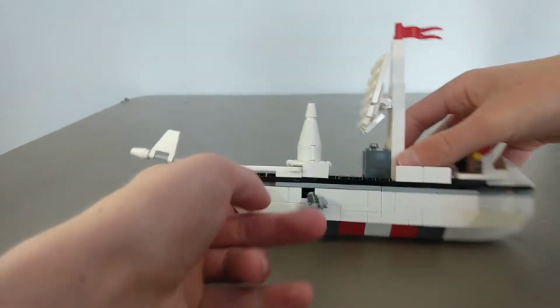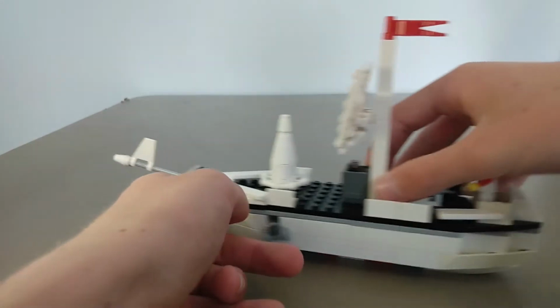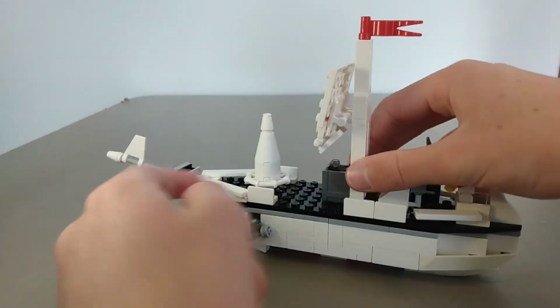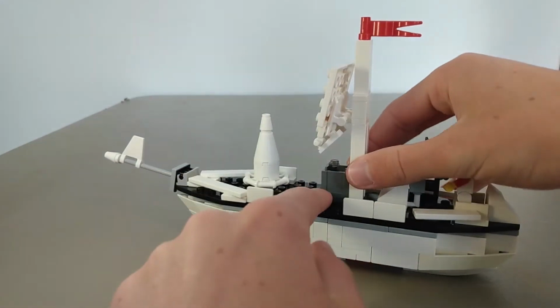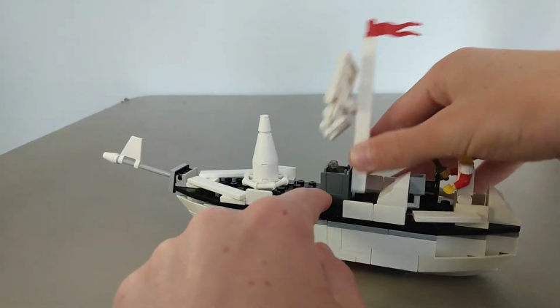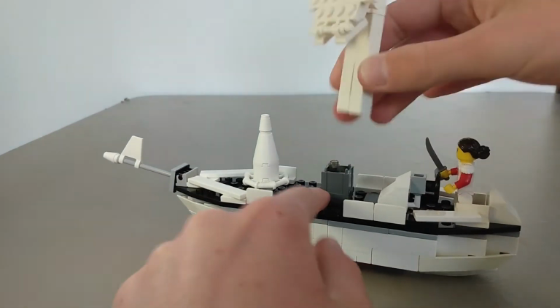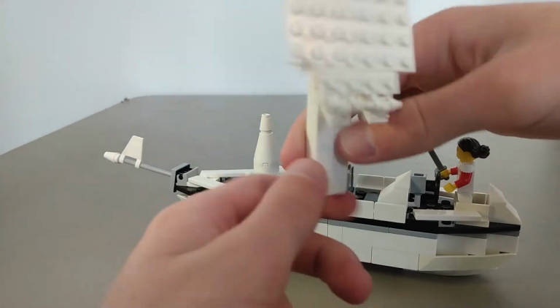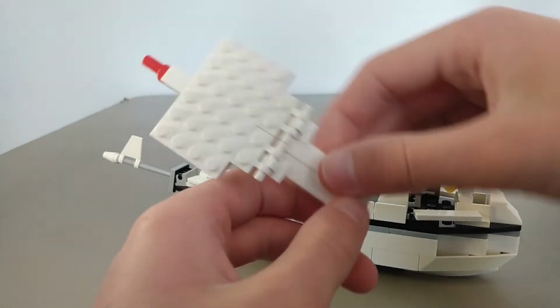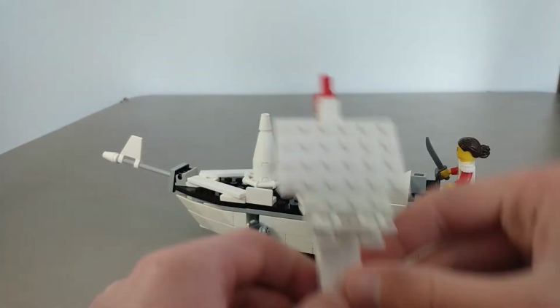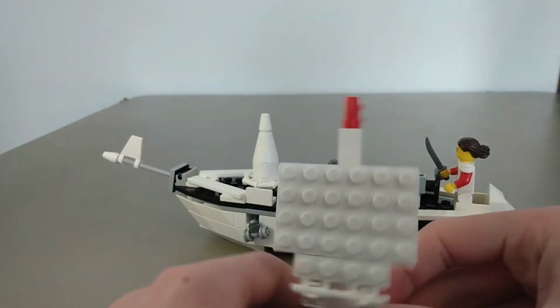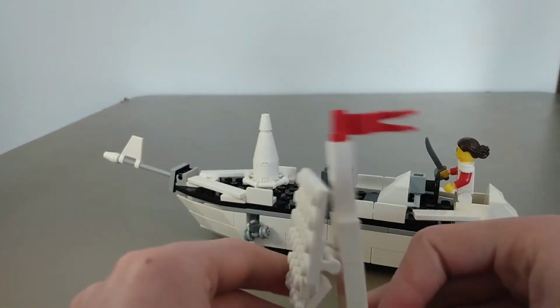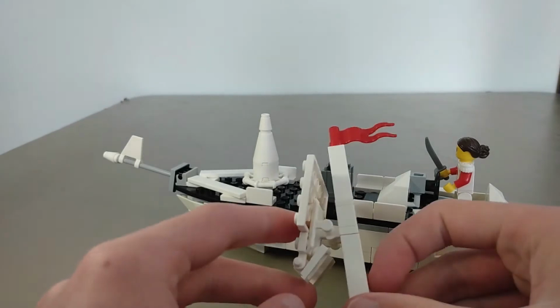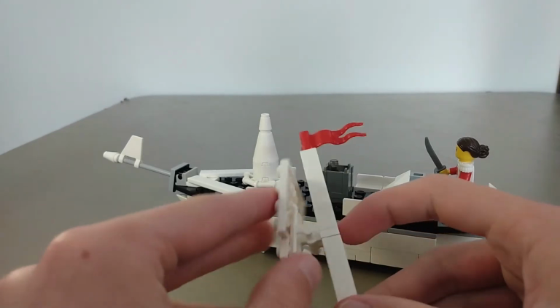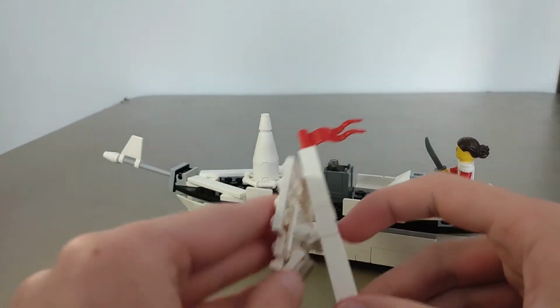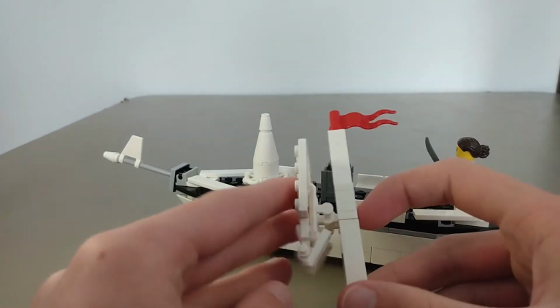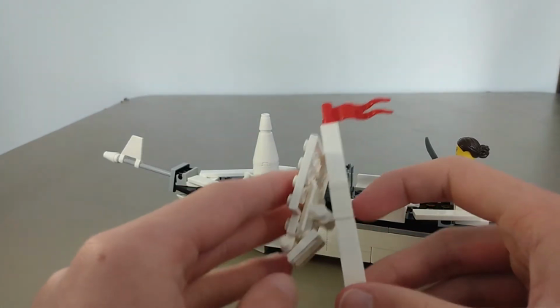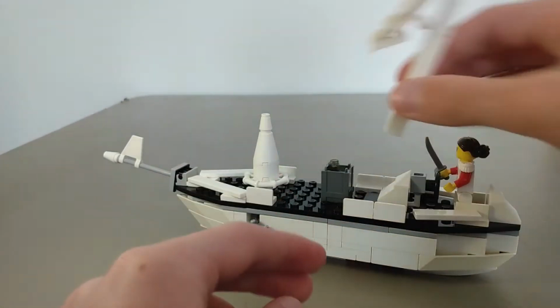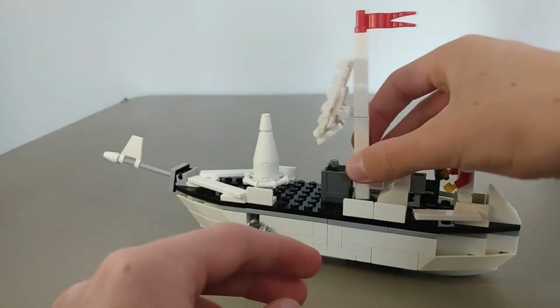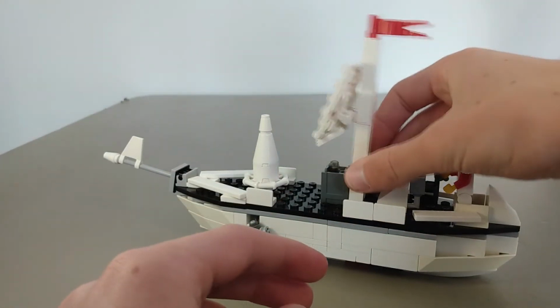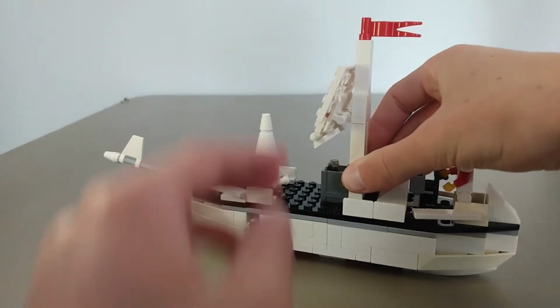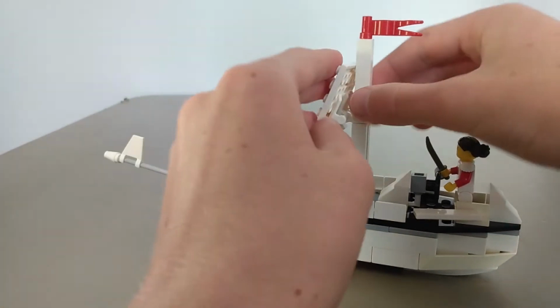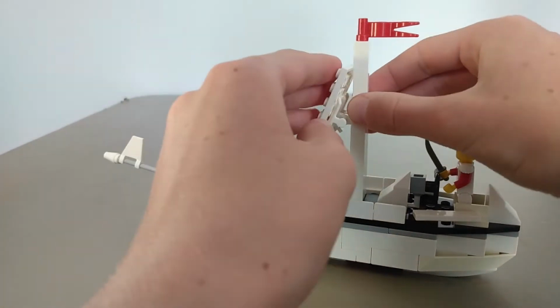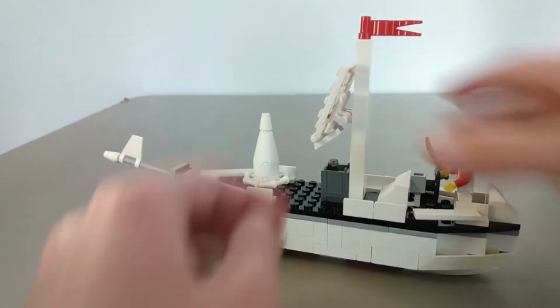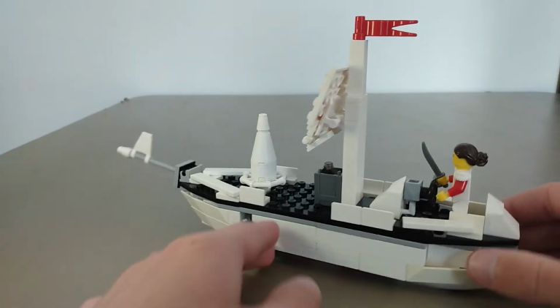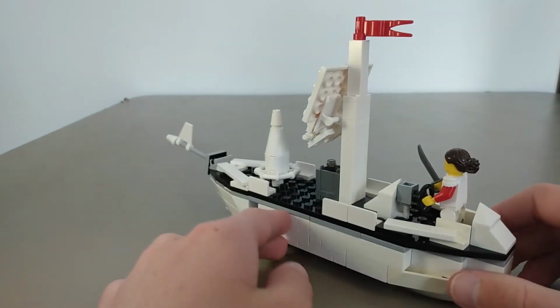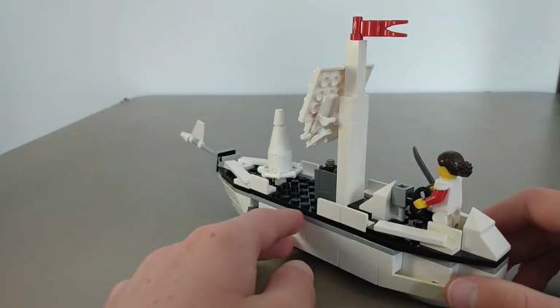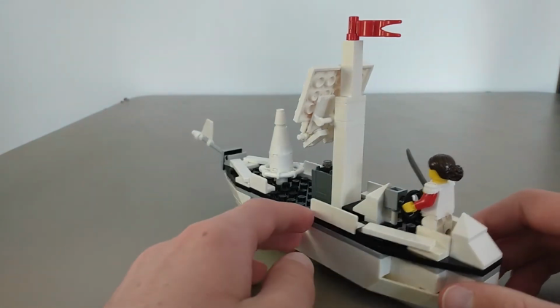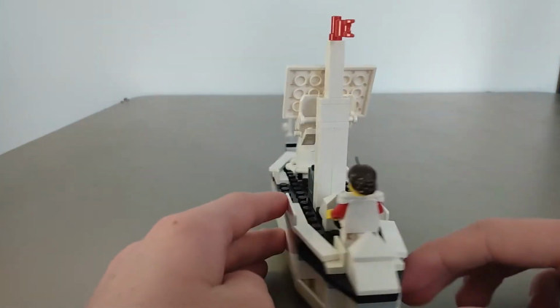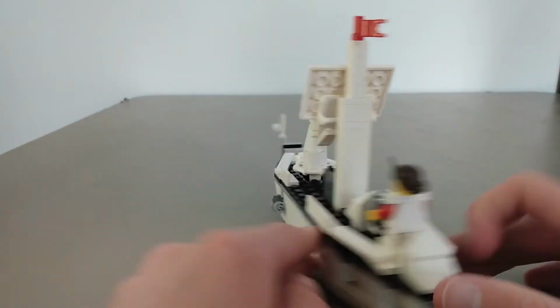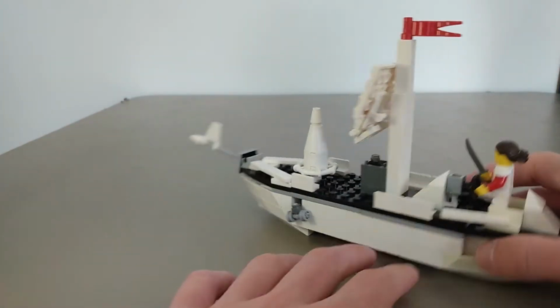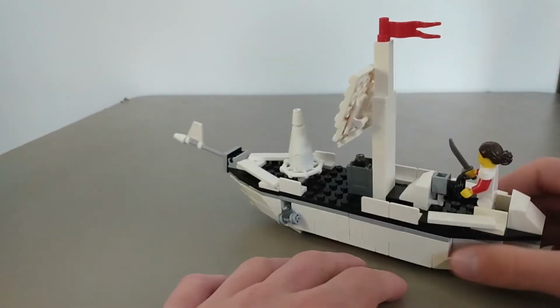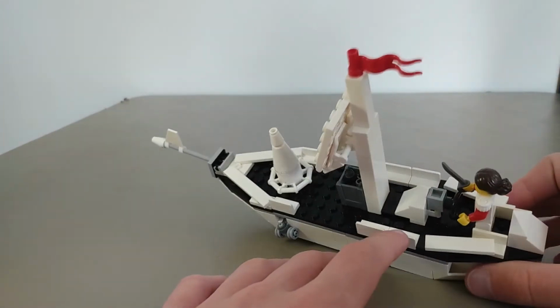We've got the sail here — well, I don't have a sail piece, so I kind of had to make one up, and it moves a little bit, it just kind of sits there. Then we put a red flag on top, because this is kind of their colors — red and white.